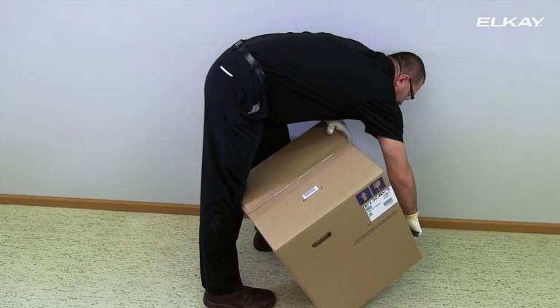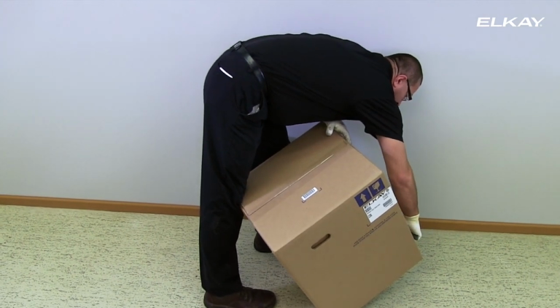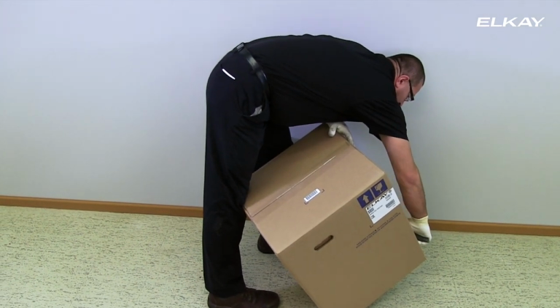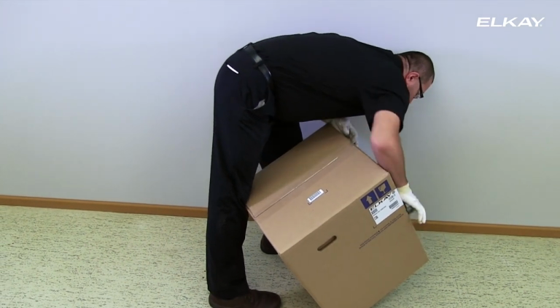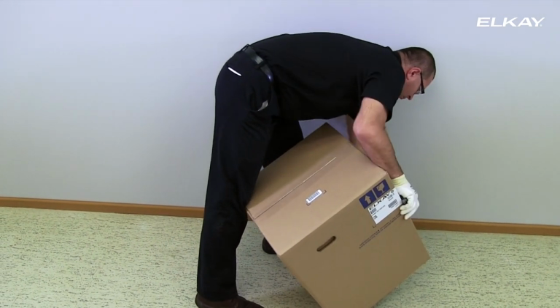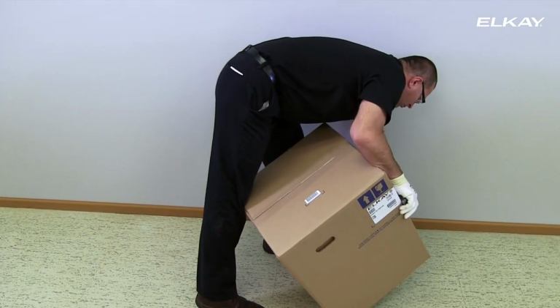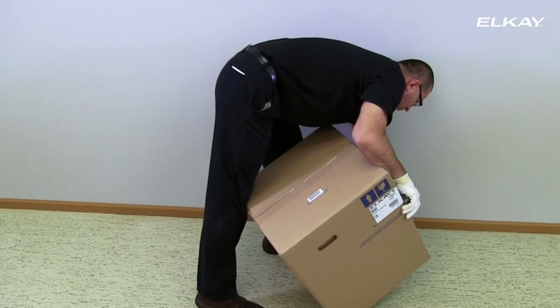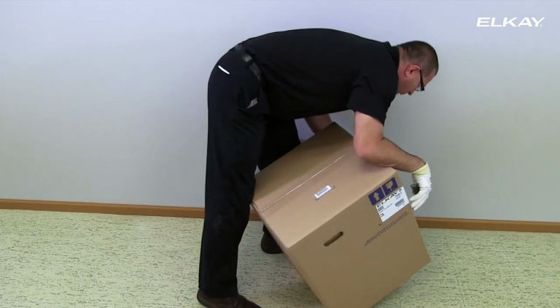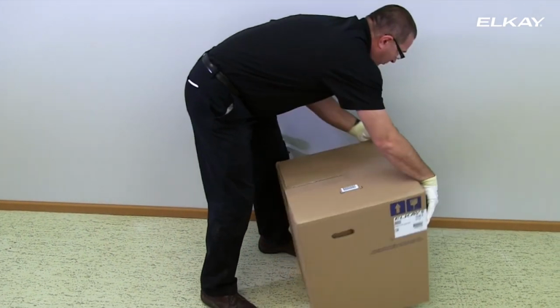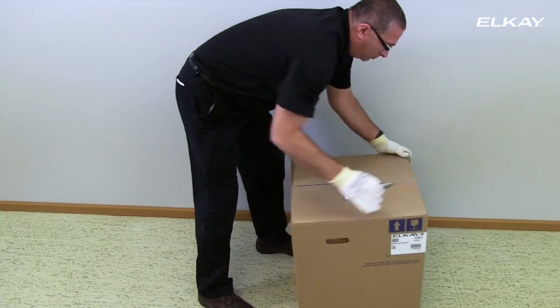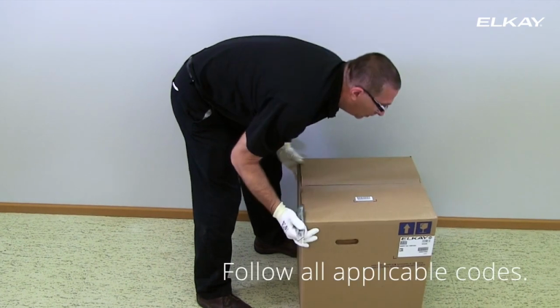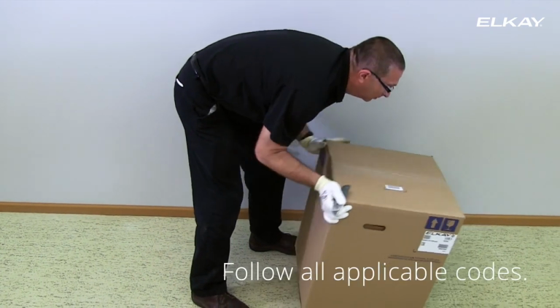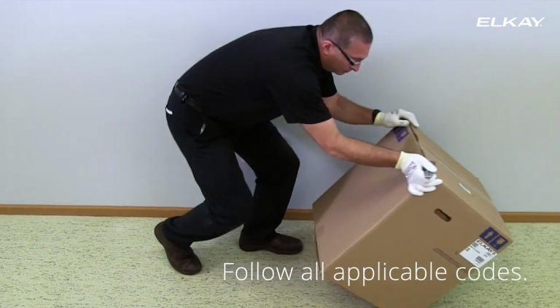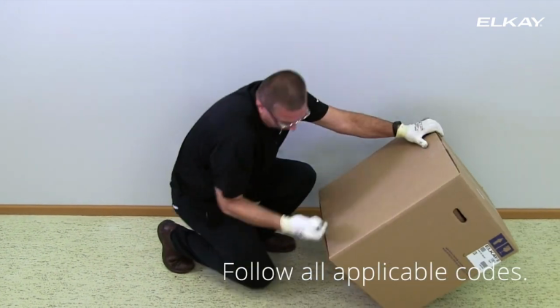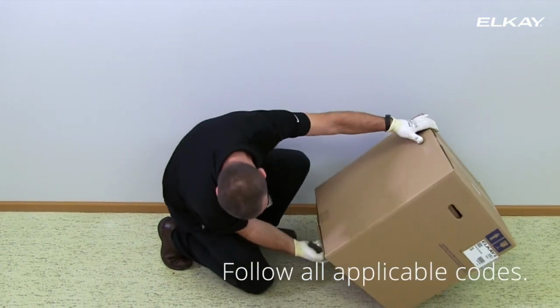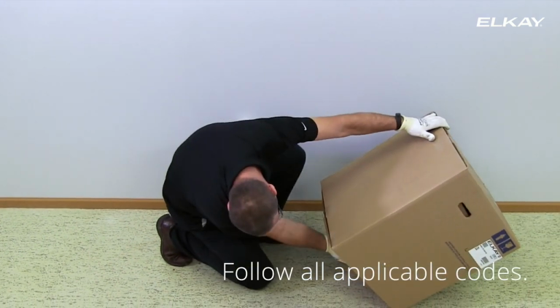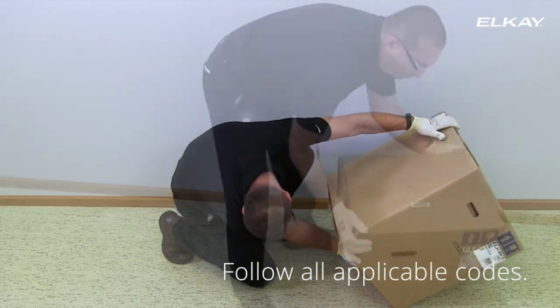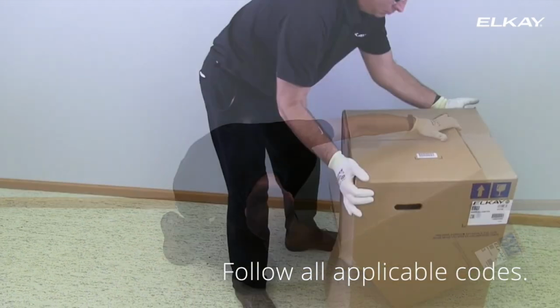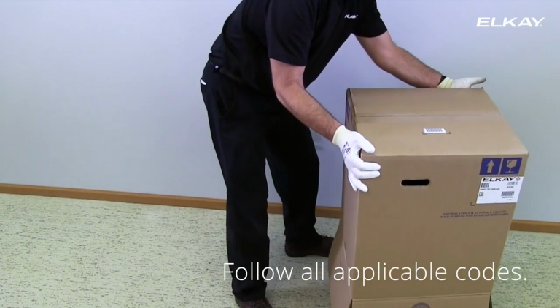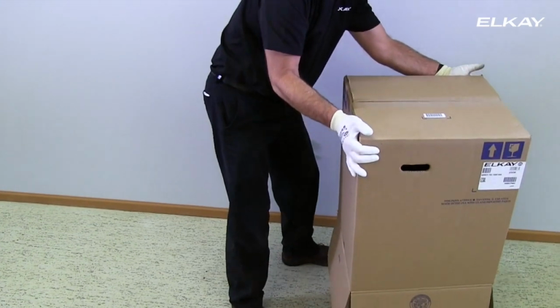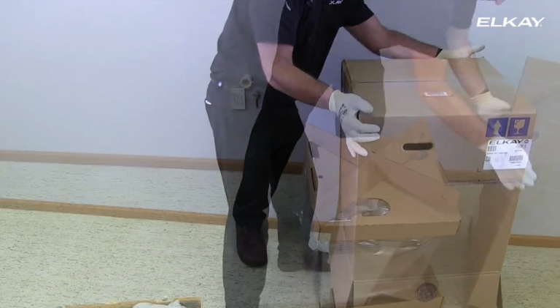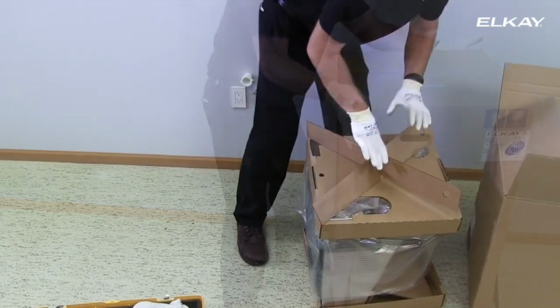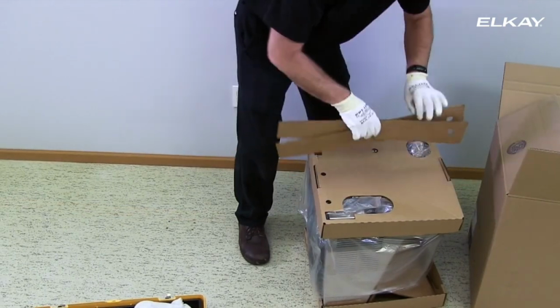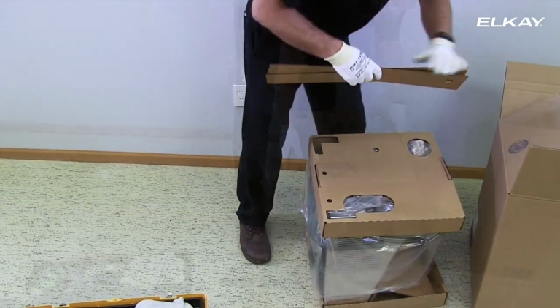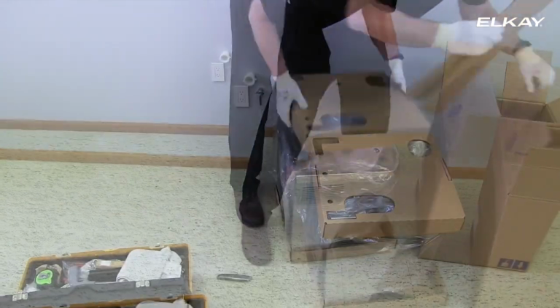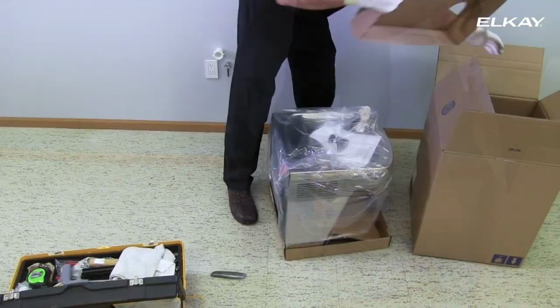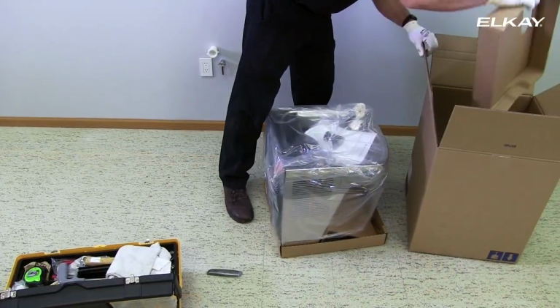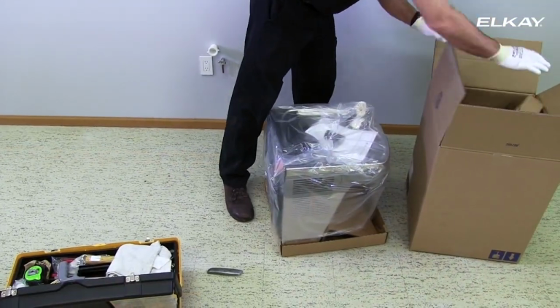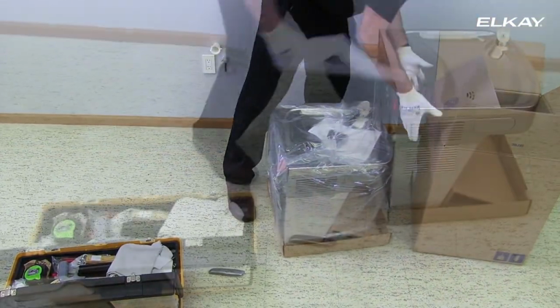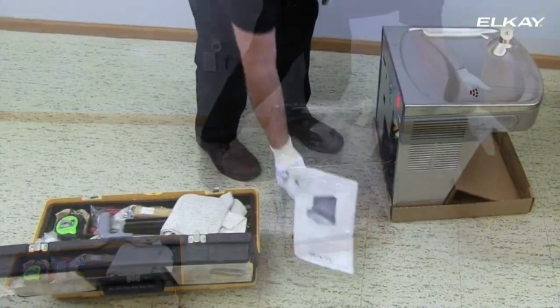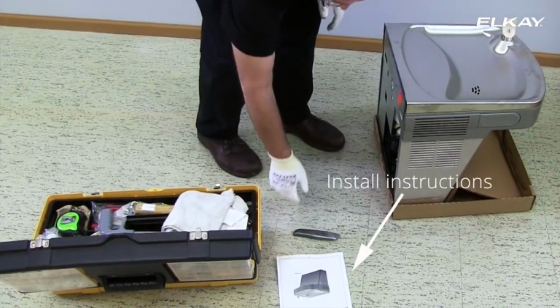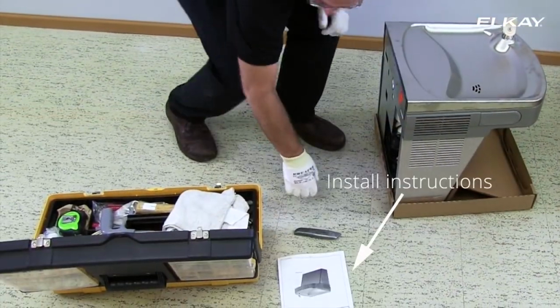Before you begin, turn off water and electricity to this location and follow local plumbing, electrical, and other applicable codes. Refer to the installation instructions included with the unit for more detailed information.